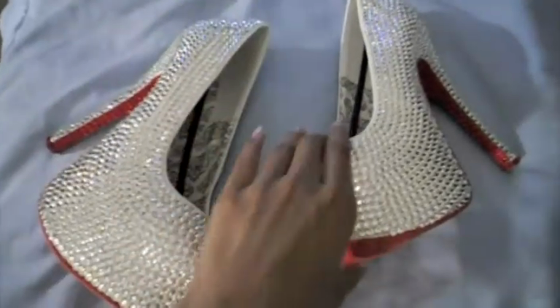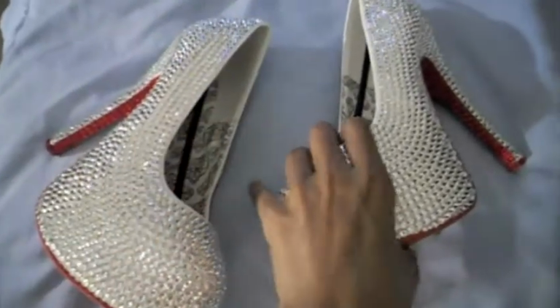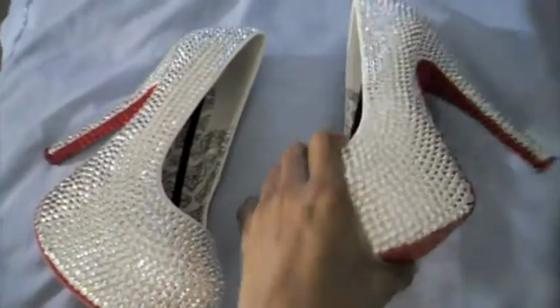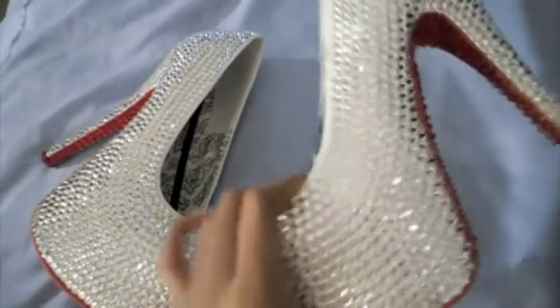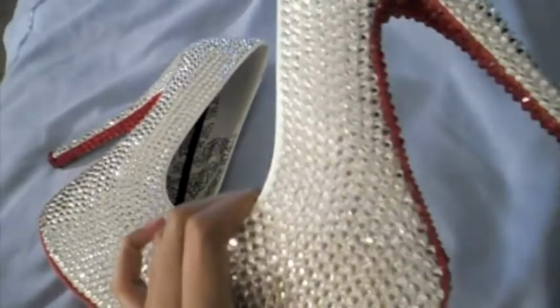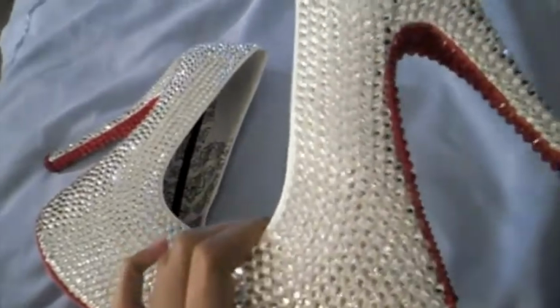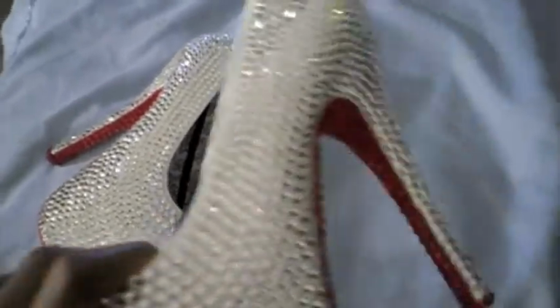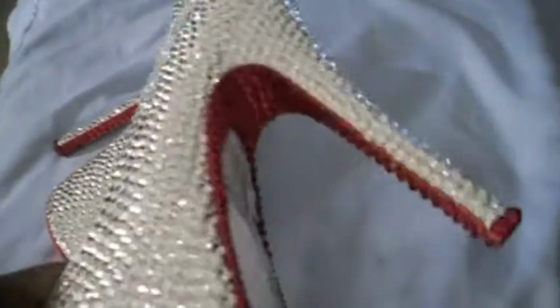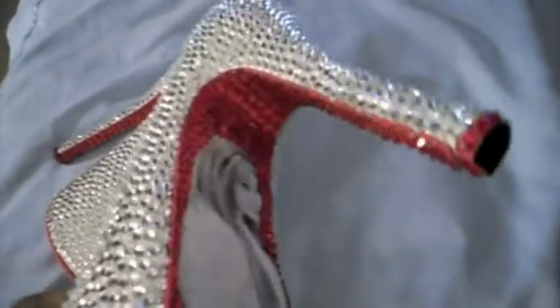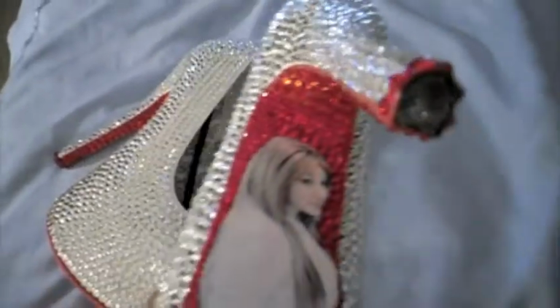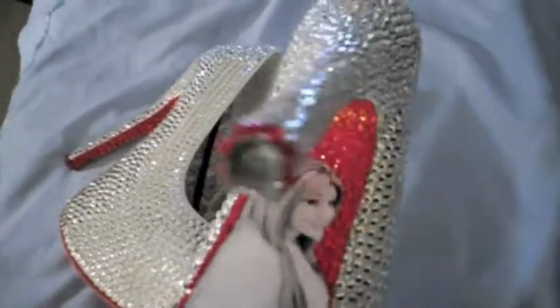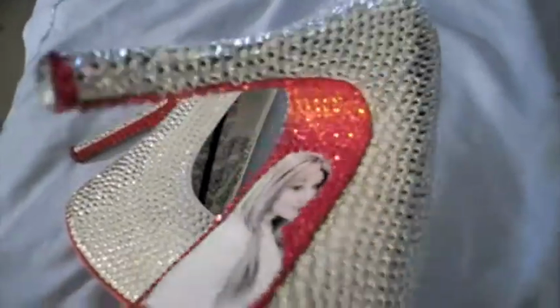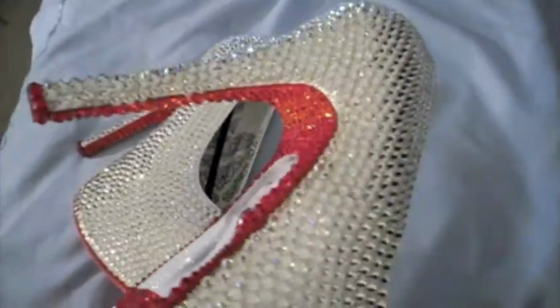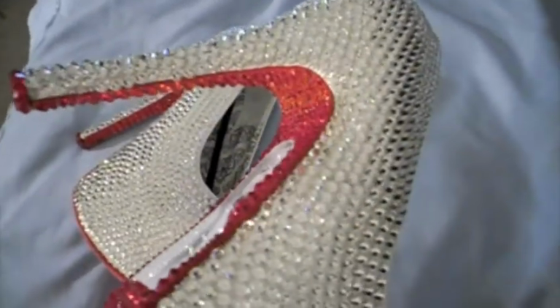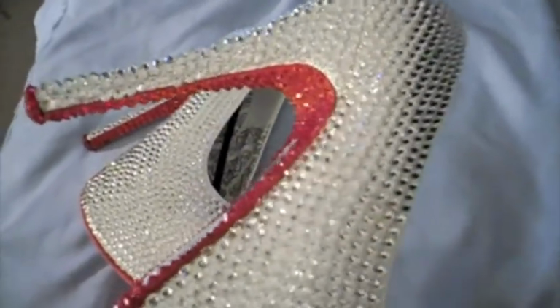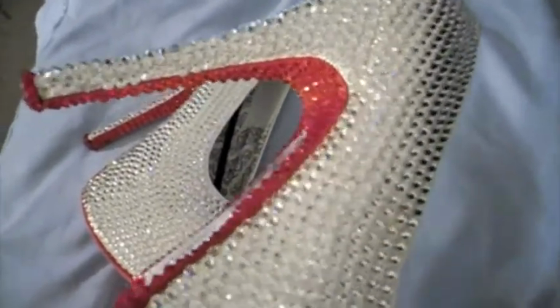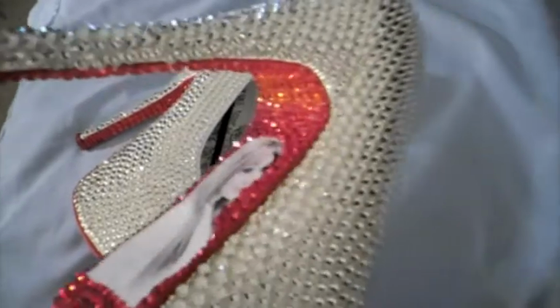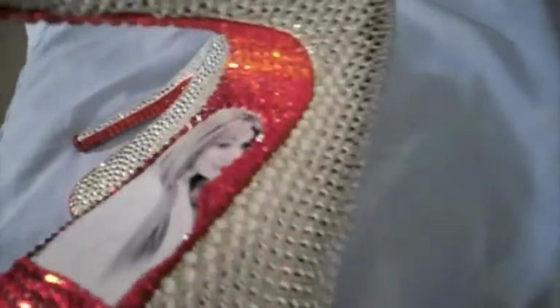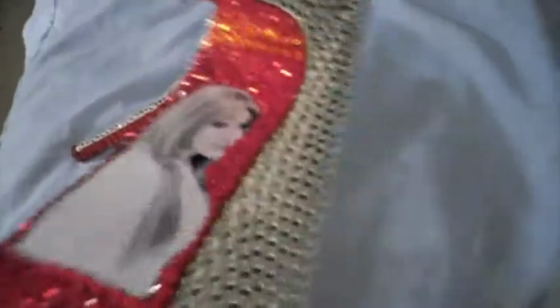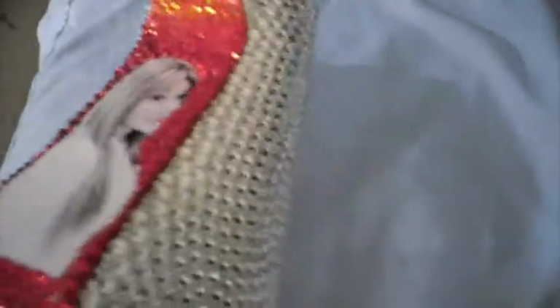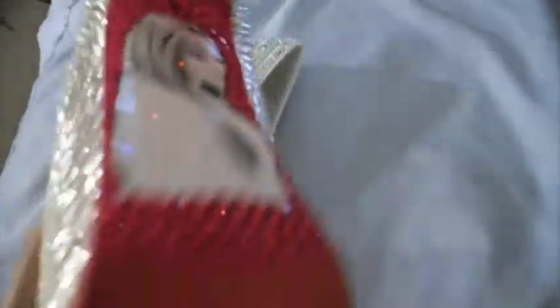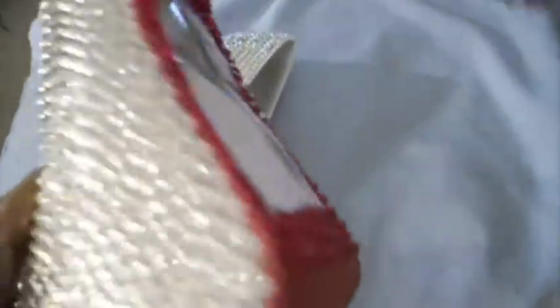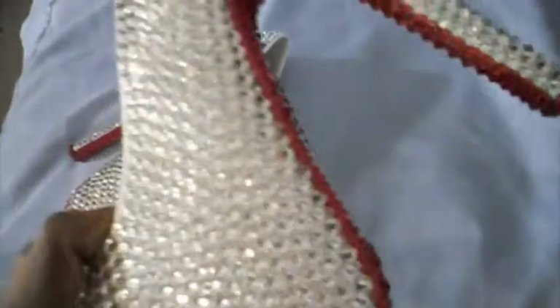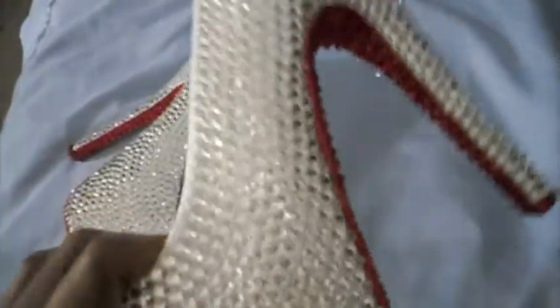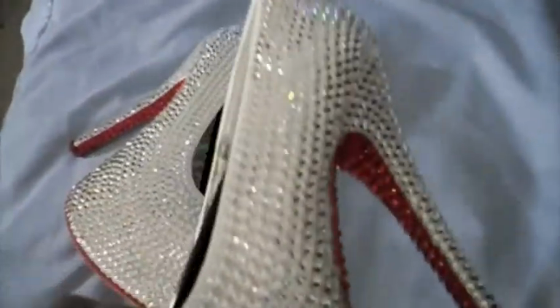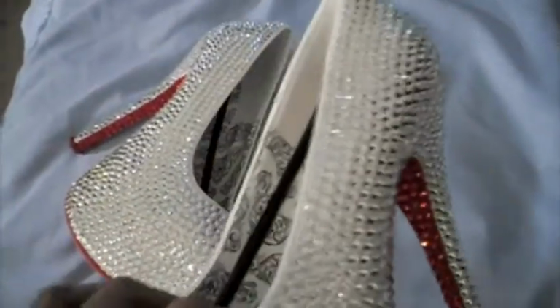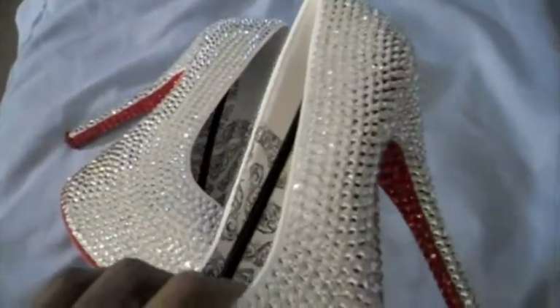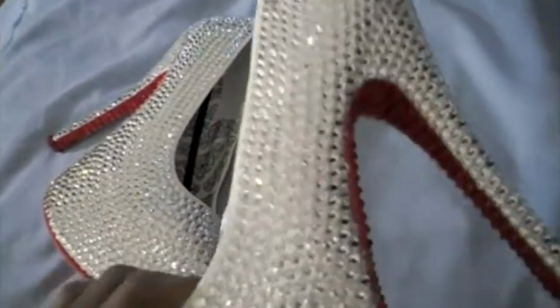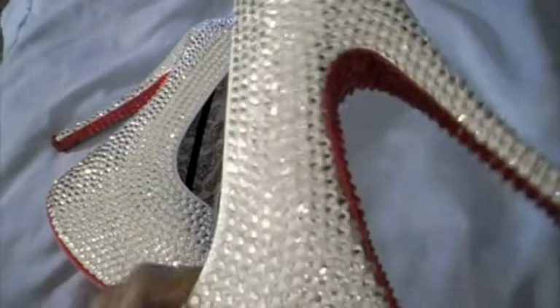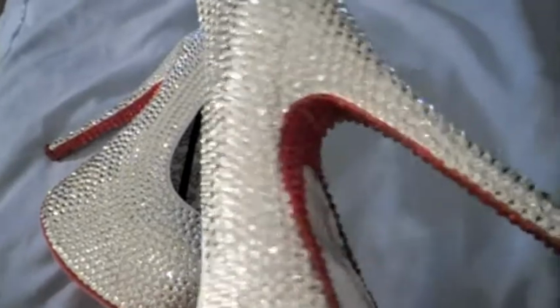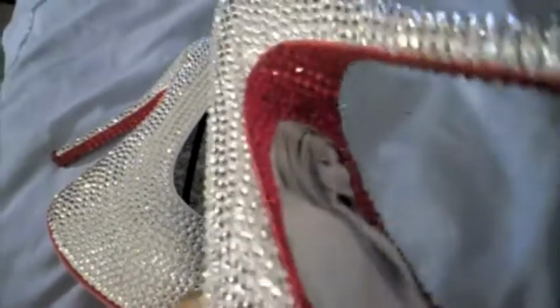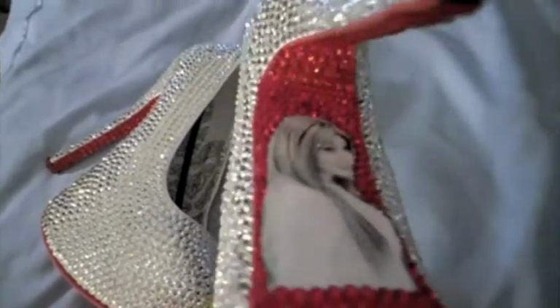Now with these shoes, they don't come in halves. They only come in even numbers like a six, seven, eight, nine, ten, eleven, etc. So these are a size nine.